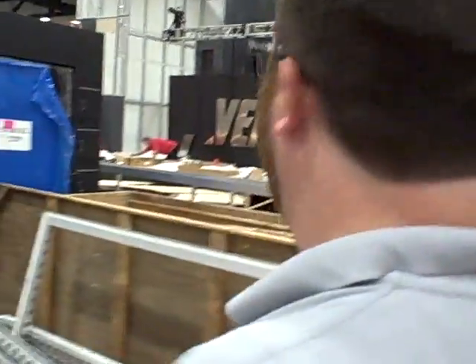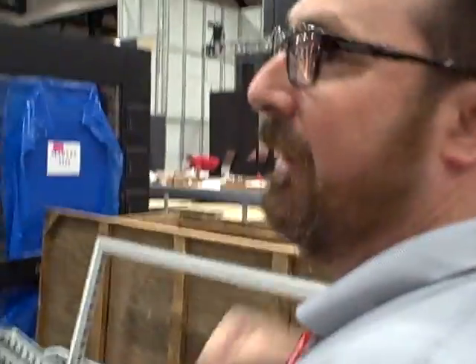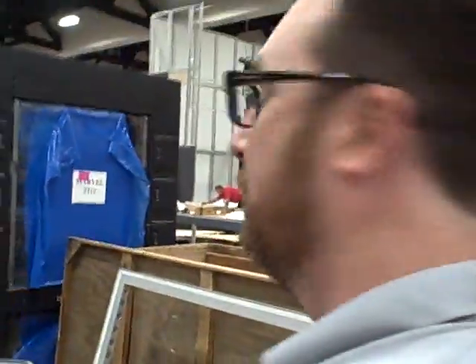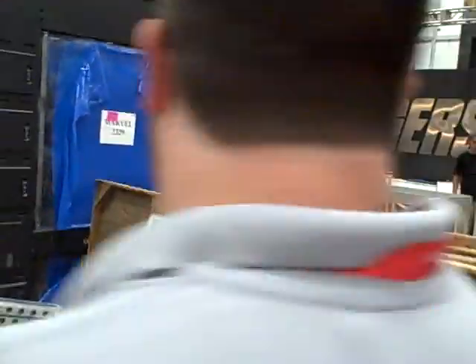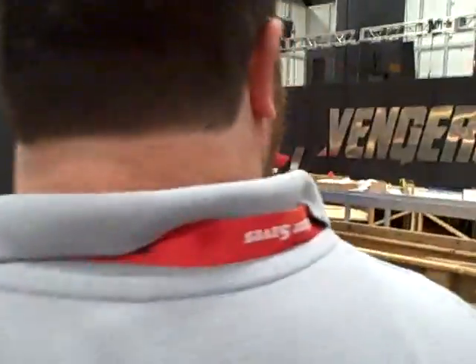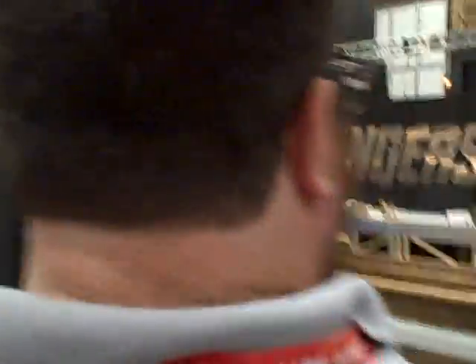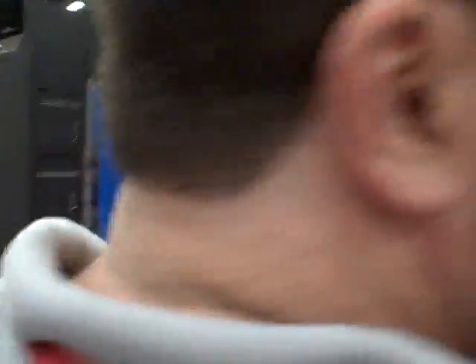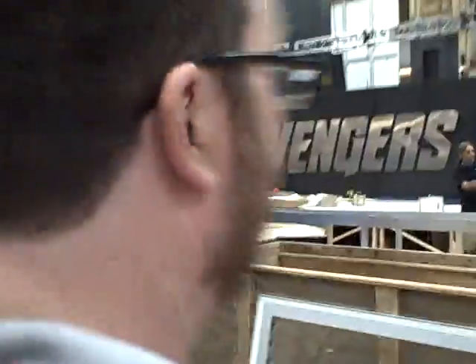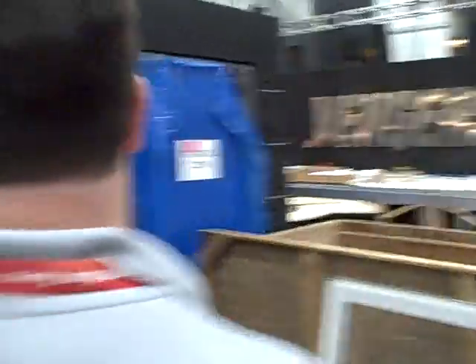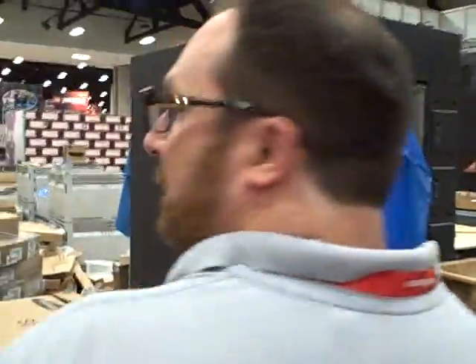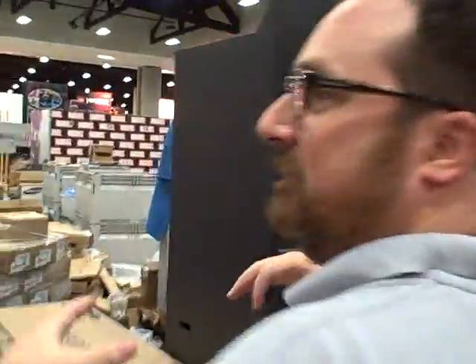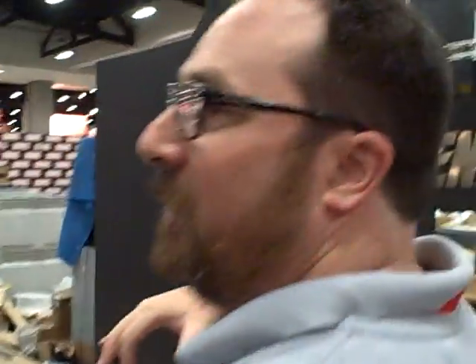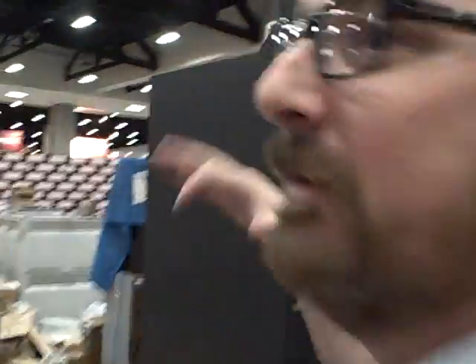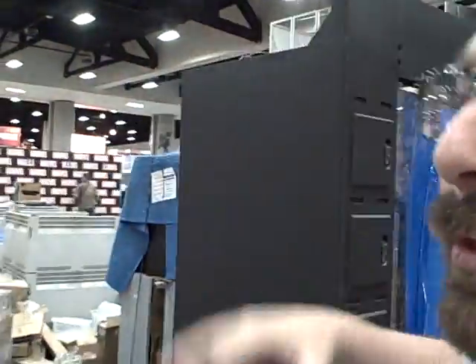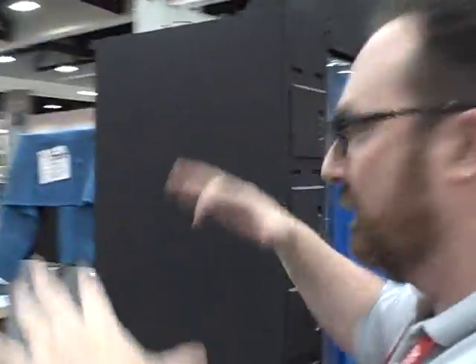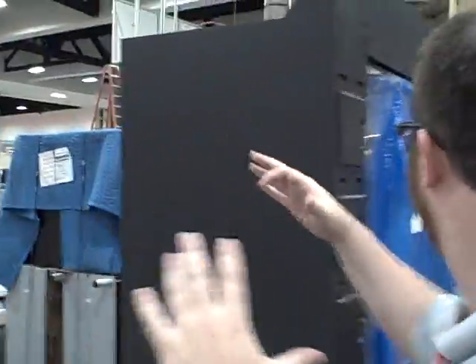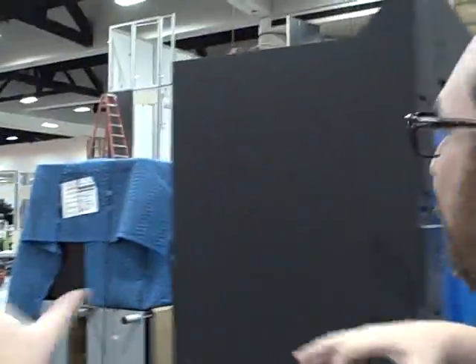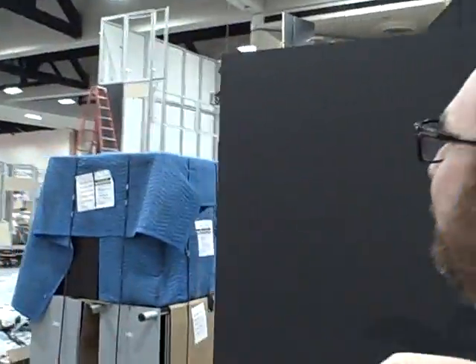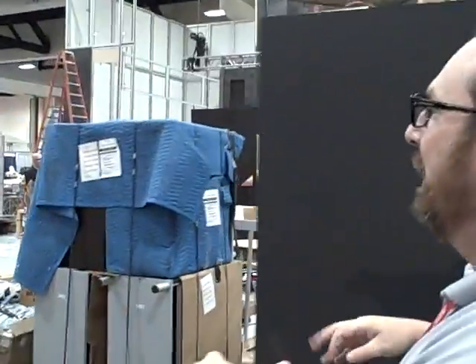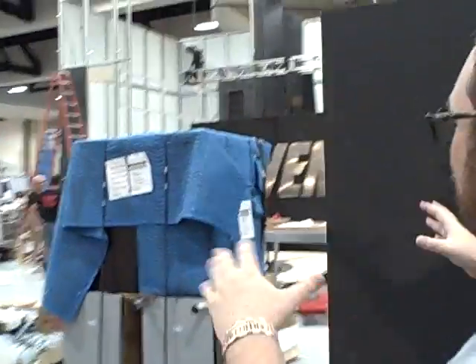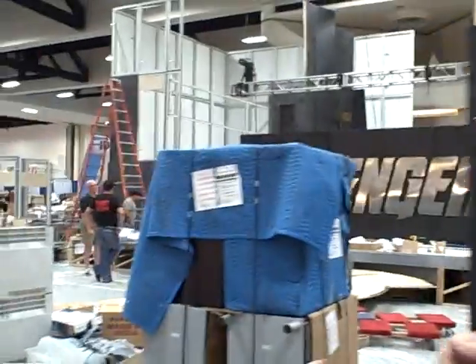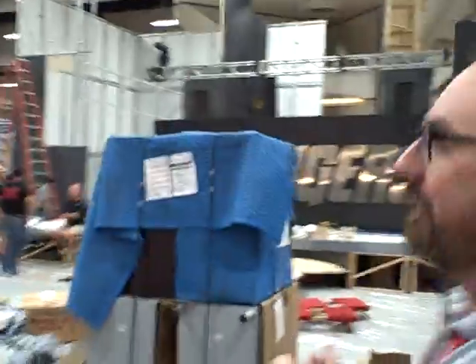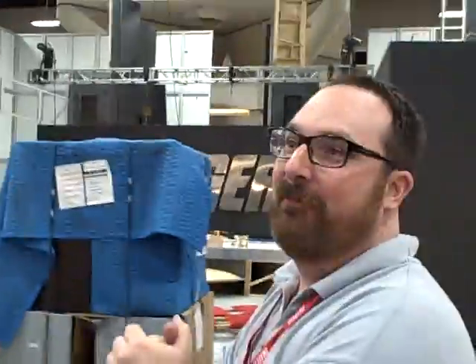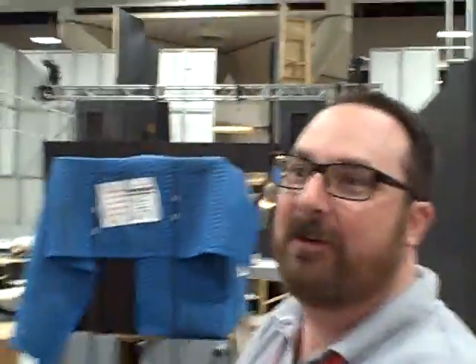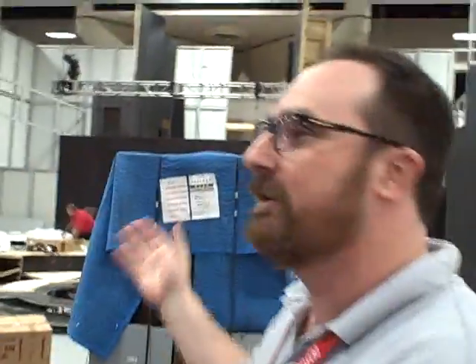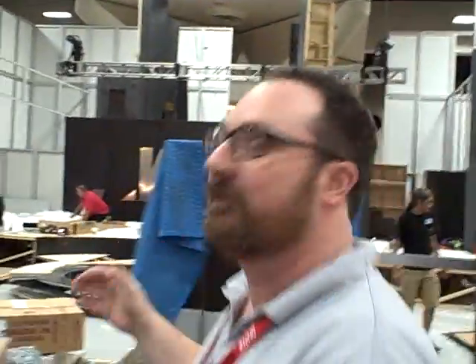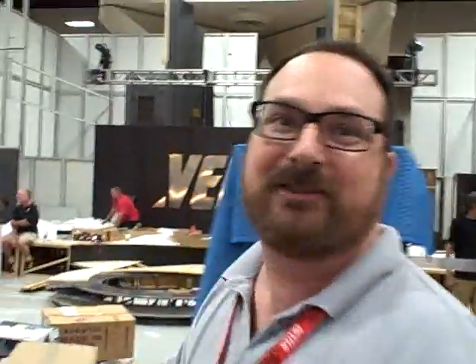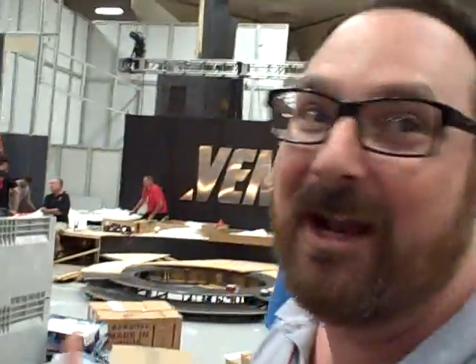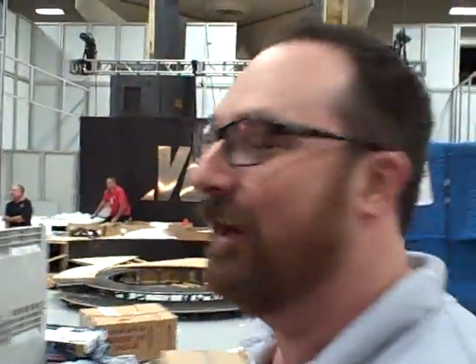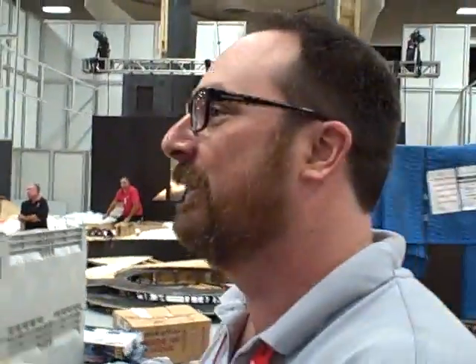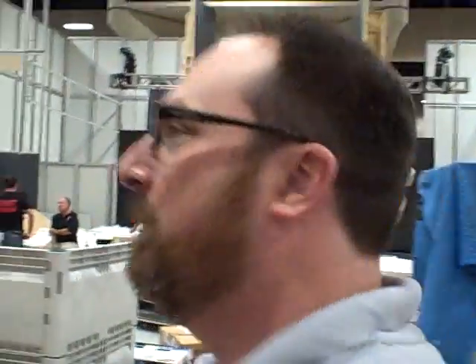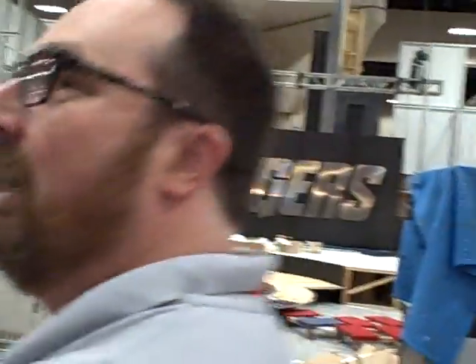Huge Avengers set up. Last year they did Odin's Thor's throne. It'll be interesting to see what they have here — they always have great surprises coming out of the crates, busting out.